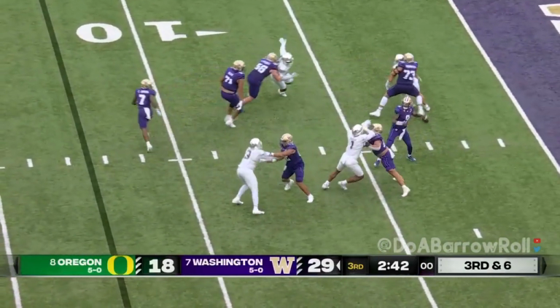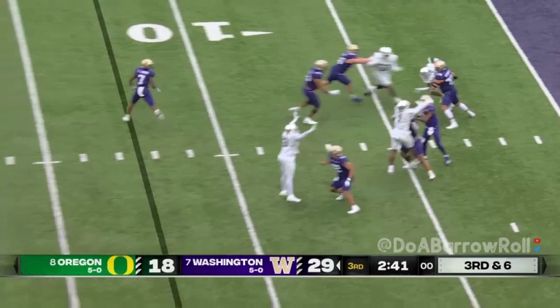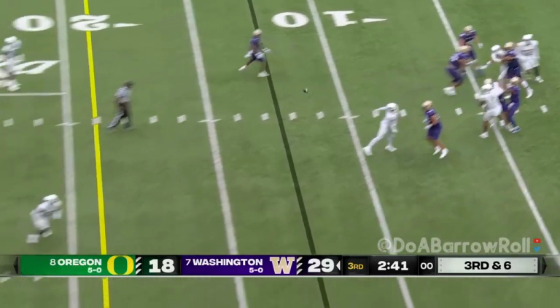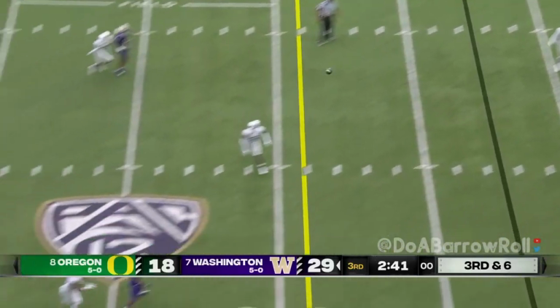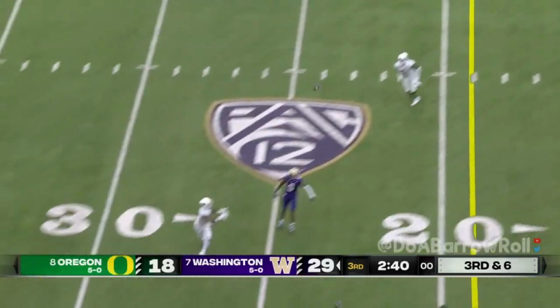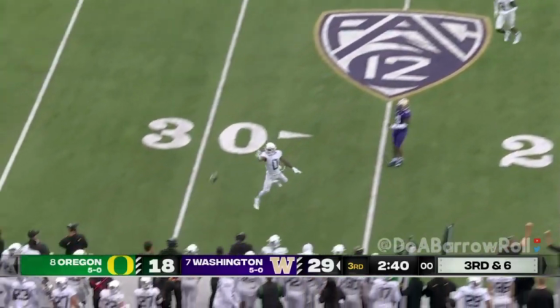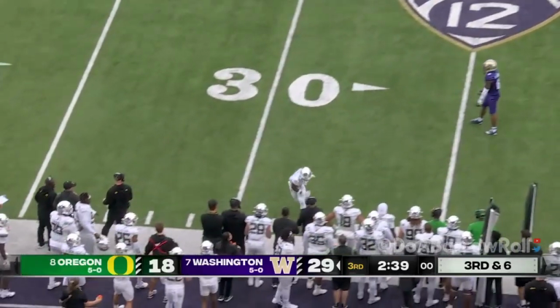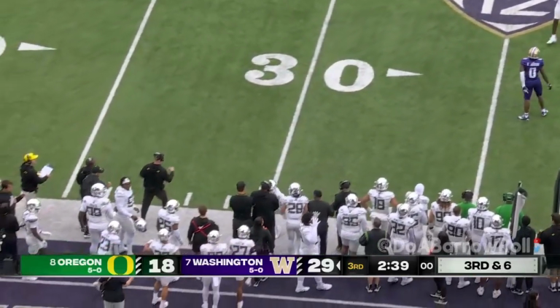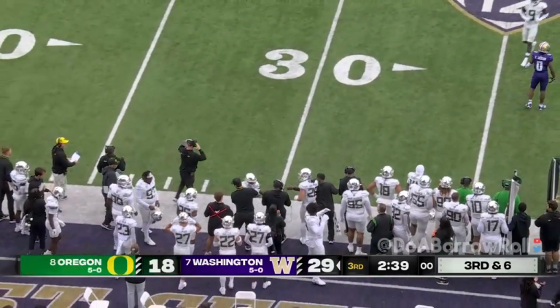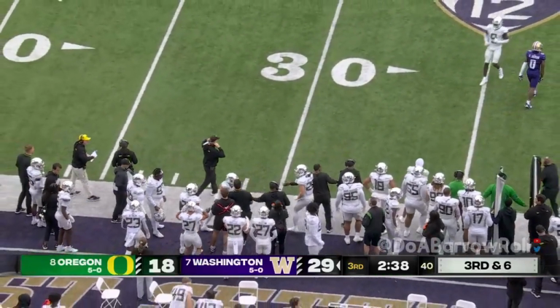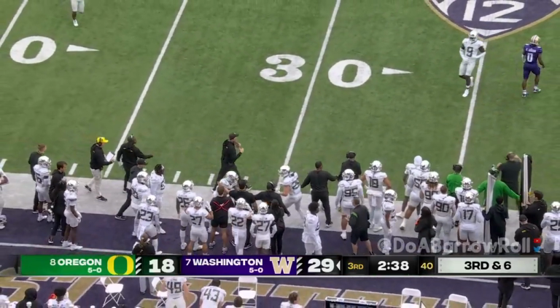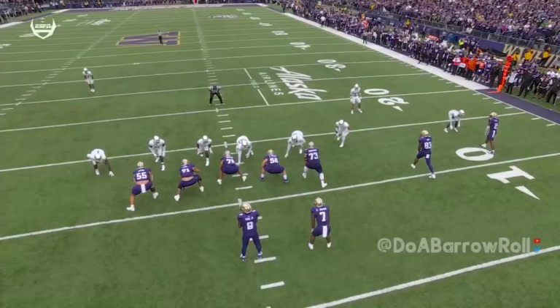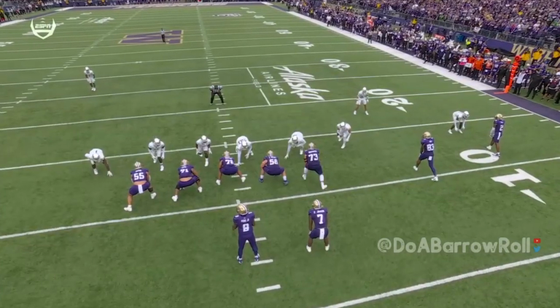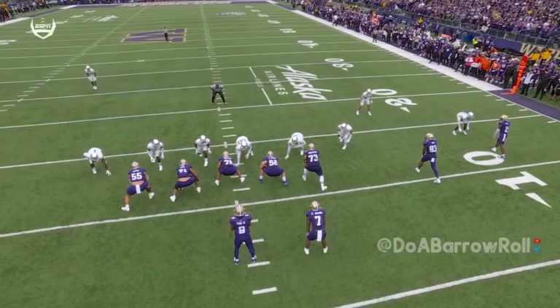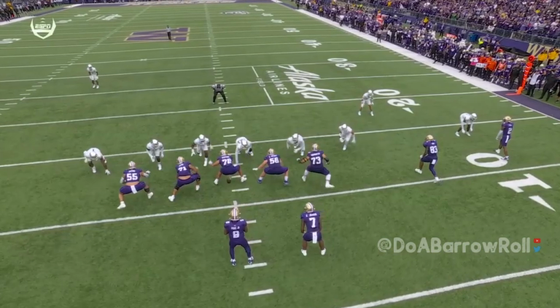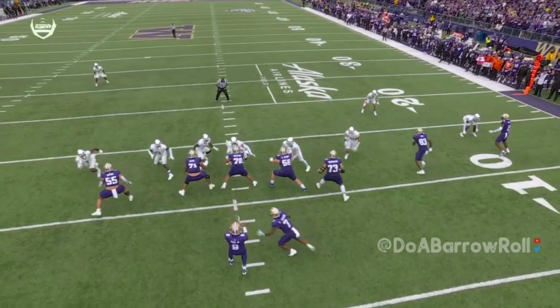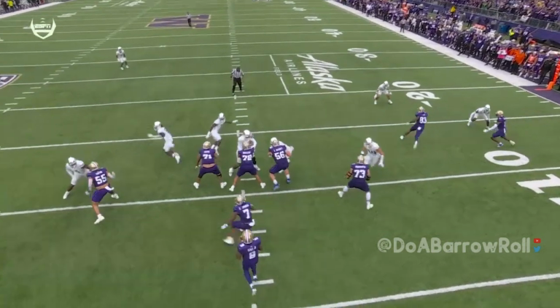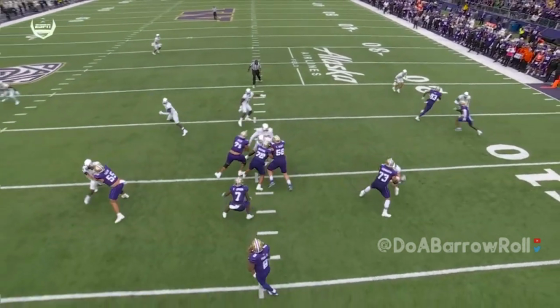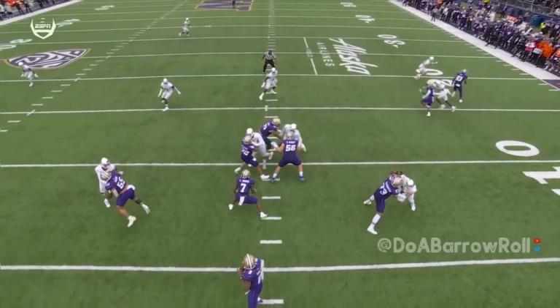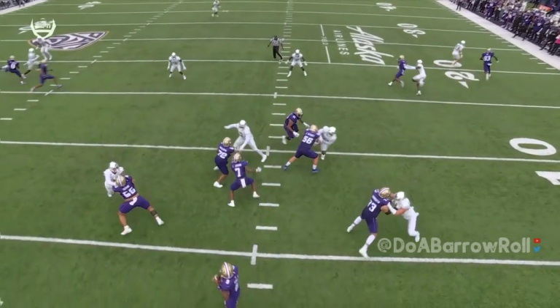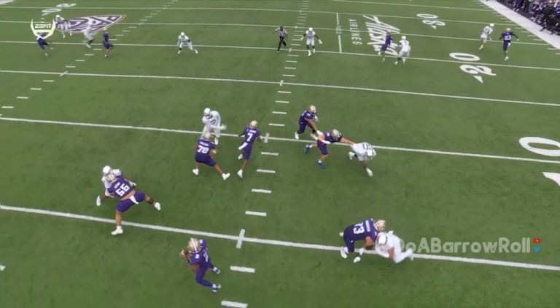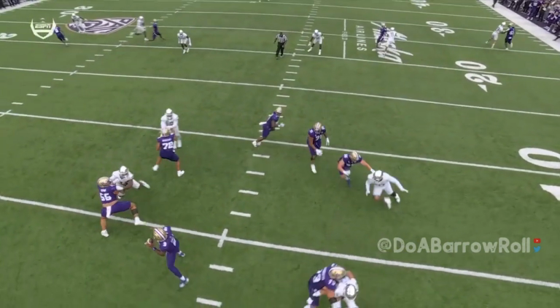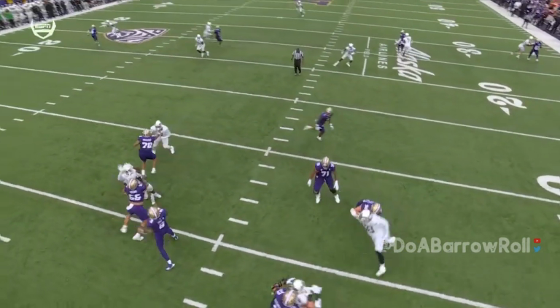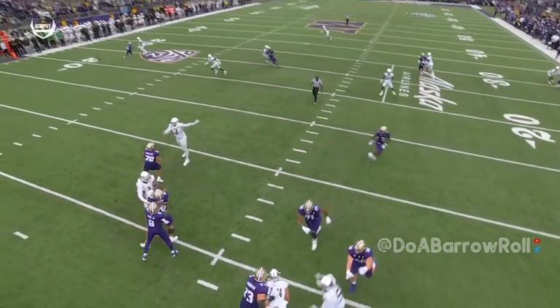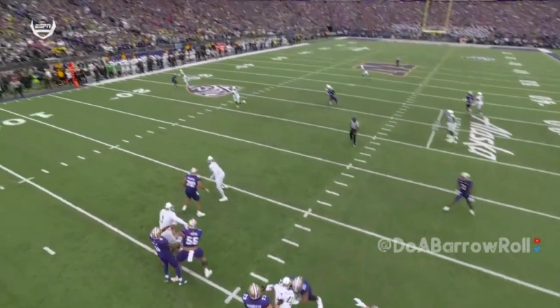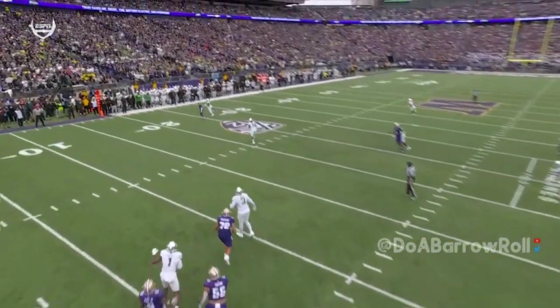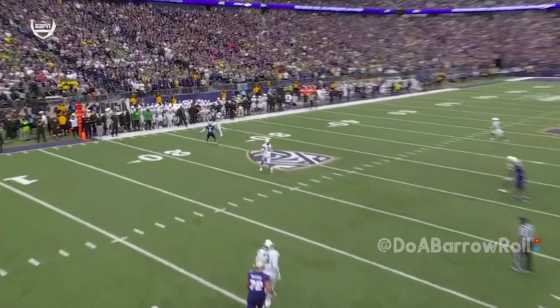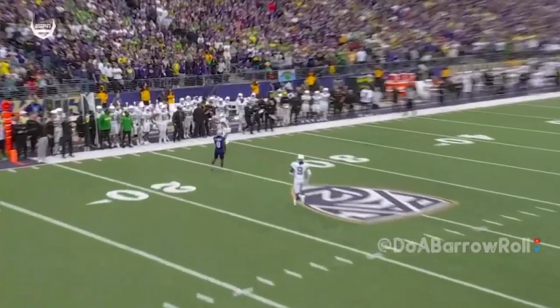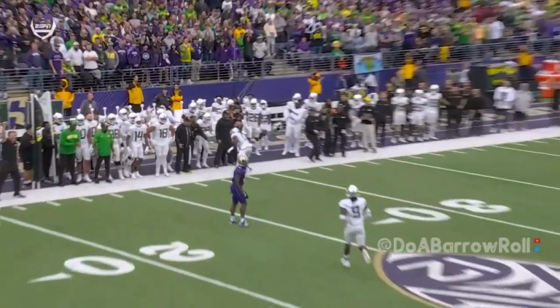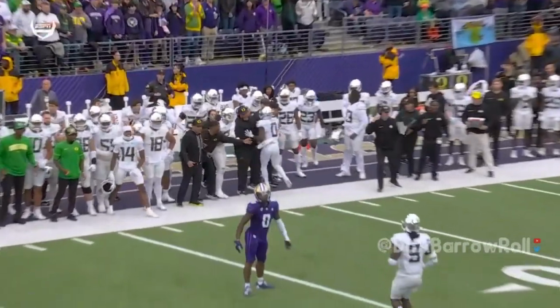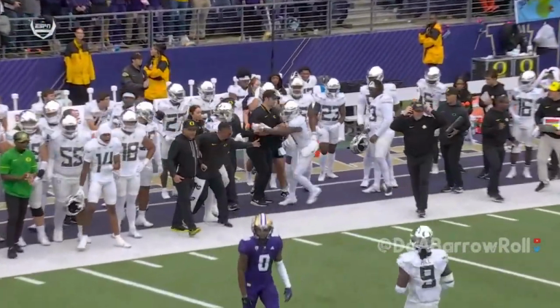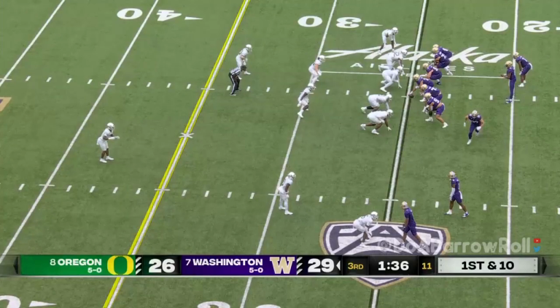Penix on second and ten, pressured — gets it off and it's Jack. Four-man rush, Penix has time, long throw over the head. Penix expecting those backers to come — they end up dropping into a soft zone and all he can do is throw the ball away. The cat and mouse game is strong in Seattle.